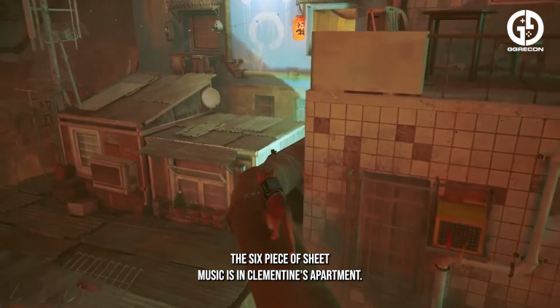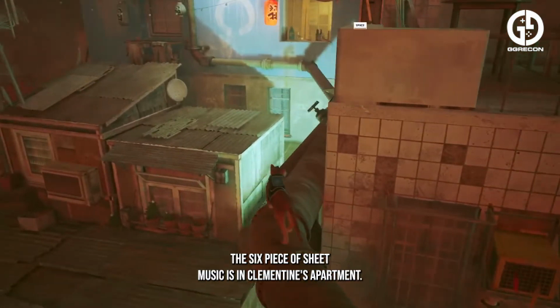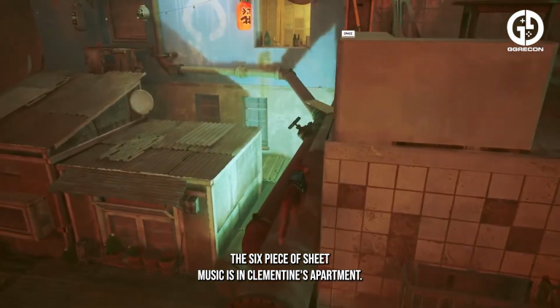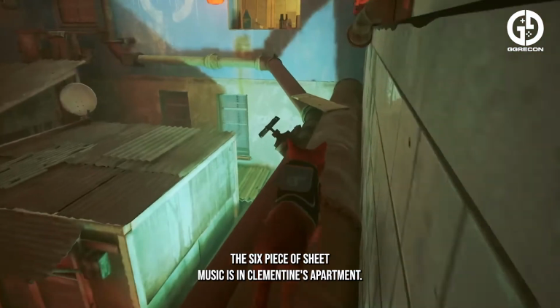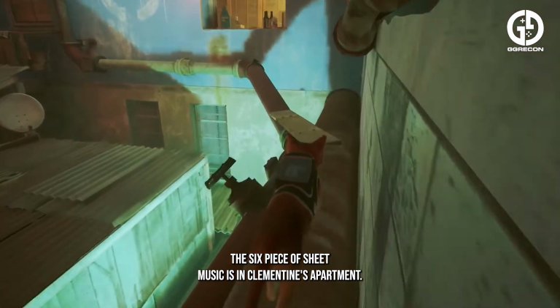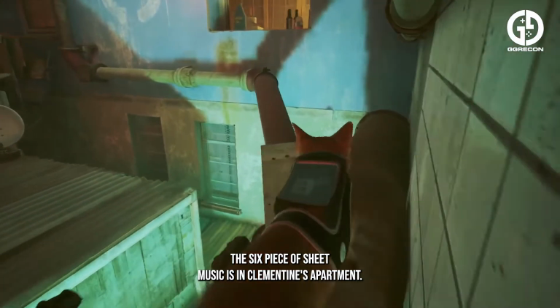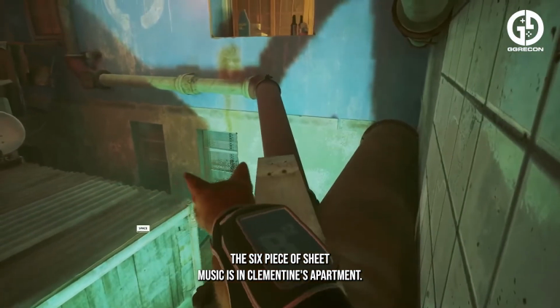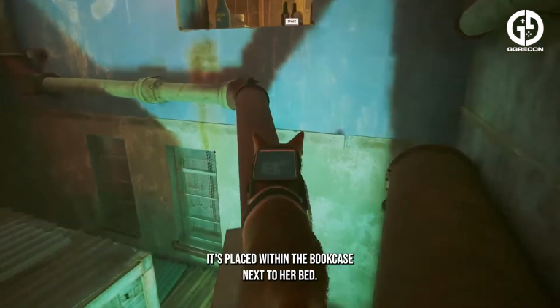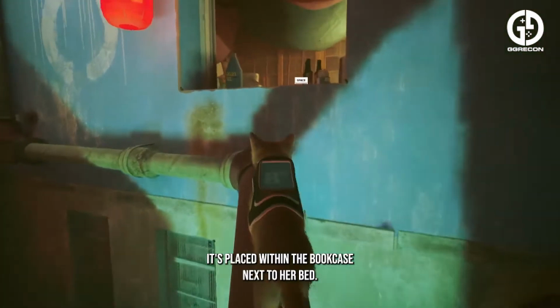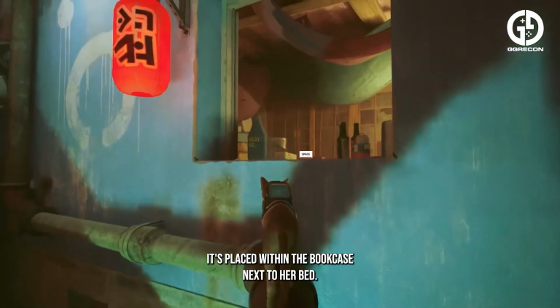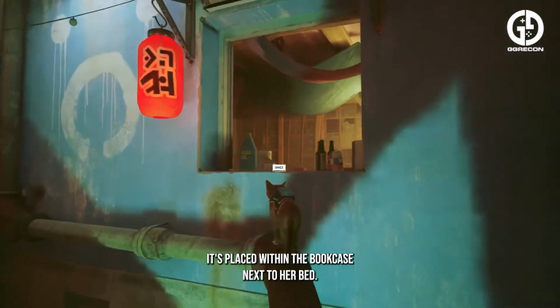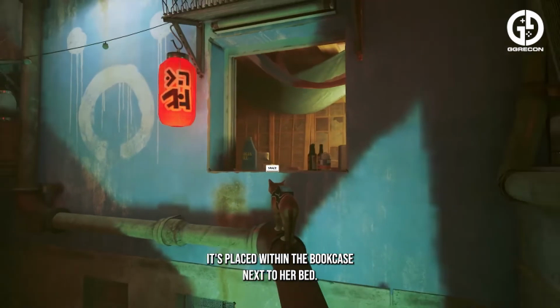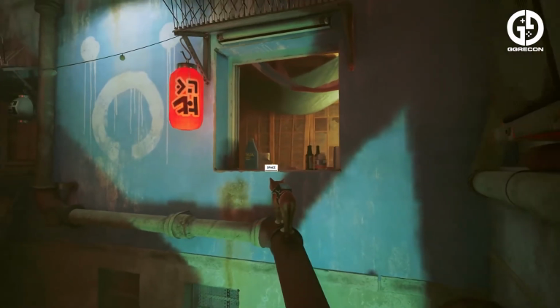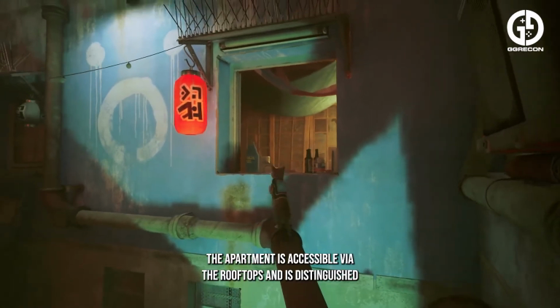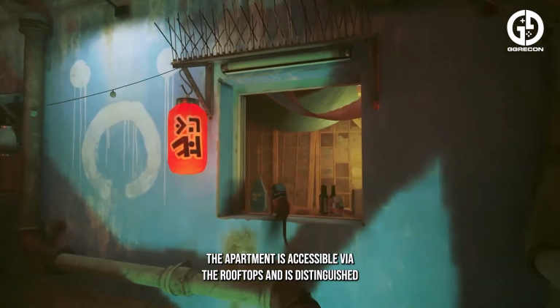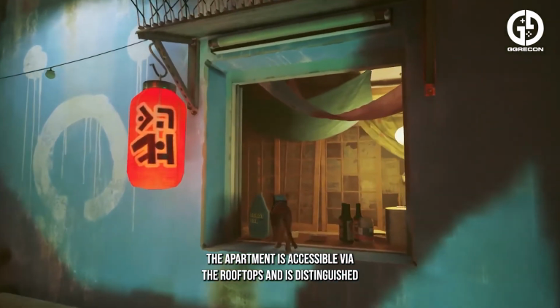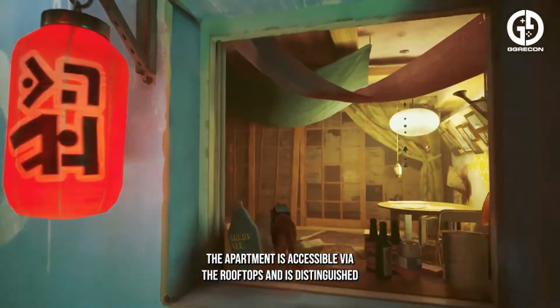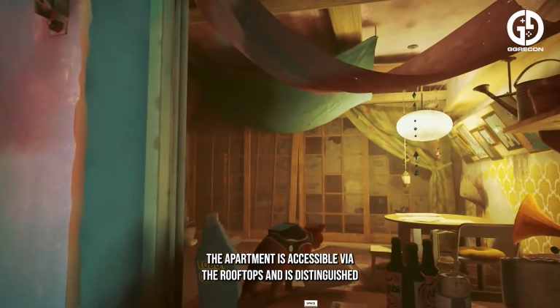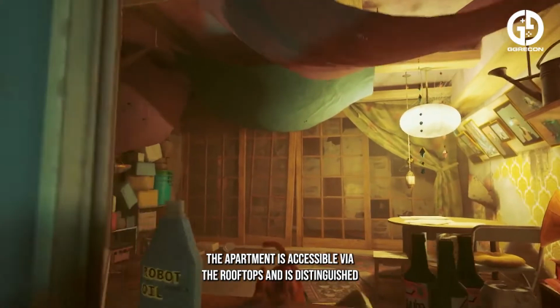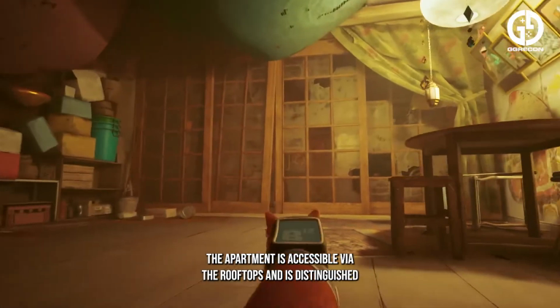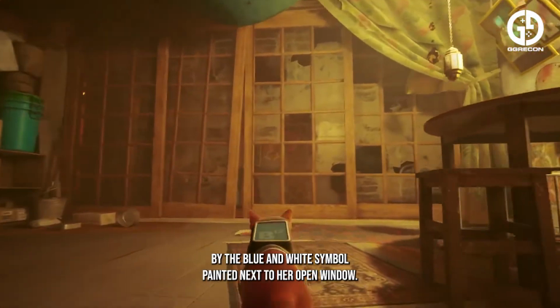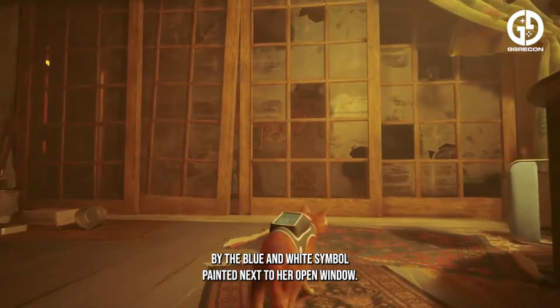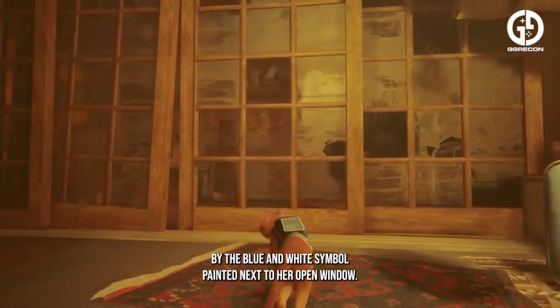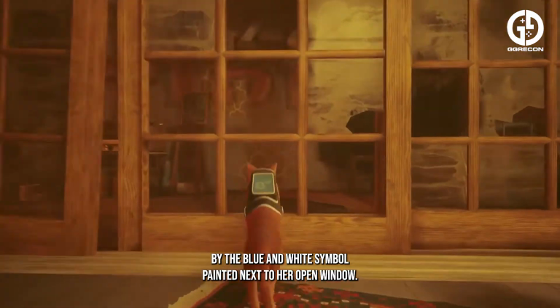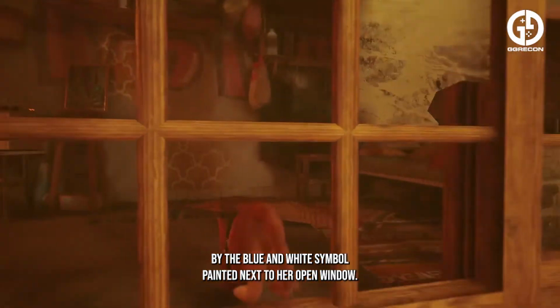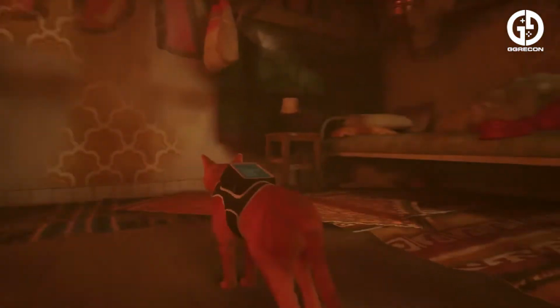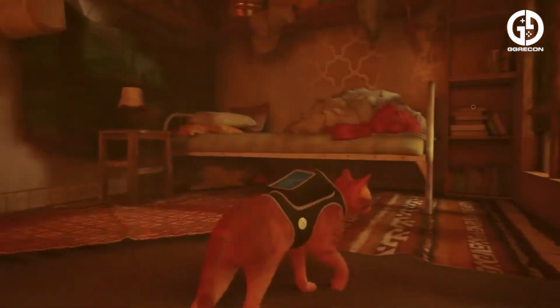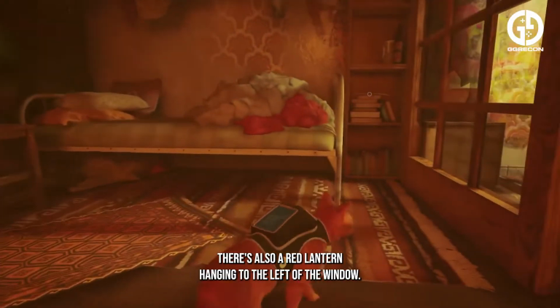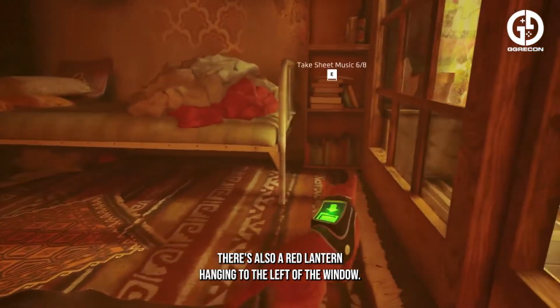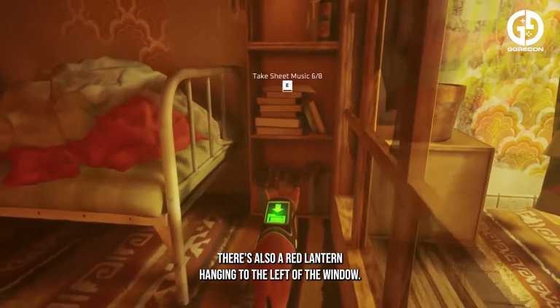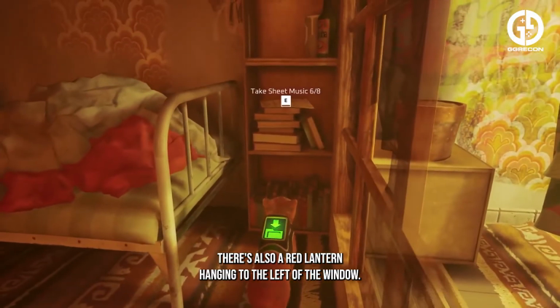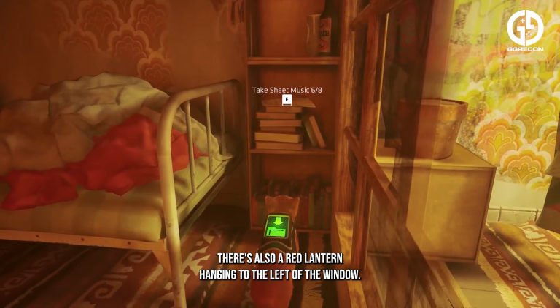The sixth piece of sheet music is in Clementine's apartment, placed within the bookcase next to her bed. The apartment is accessible via the rooftops and is distinguished by the blue and white symbol painted next to her open window, with a red lantern hanging to the left.